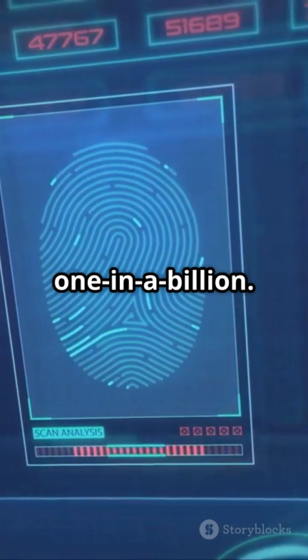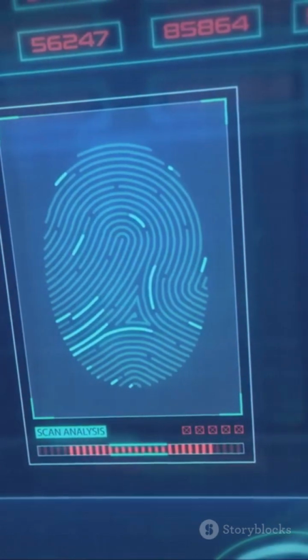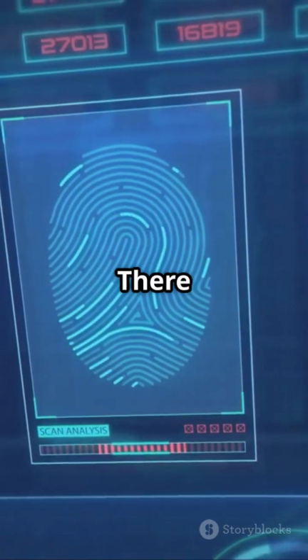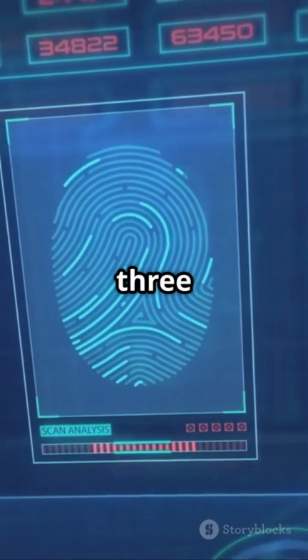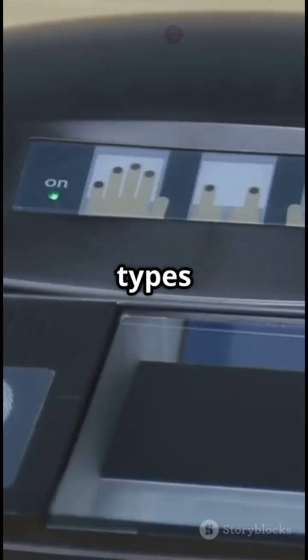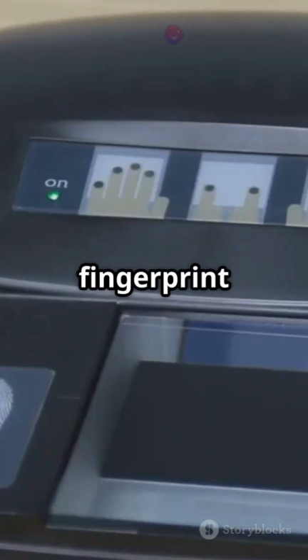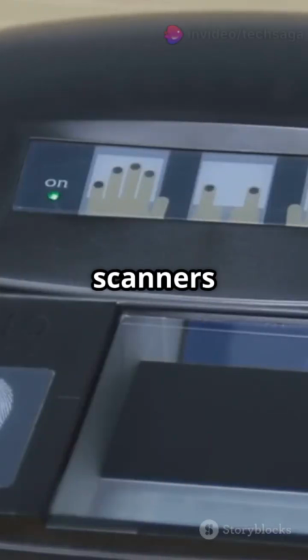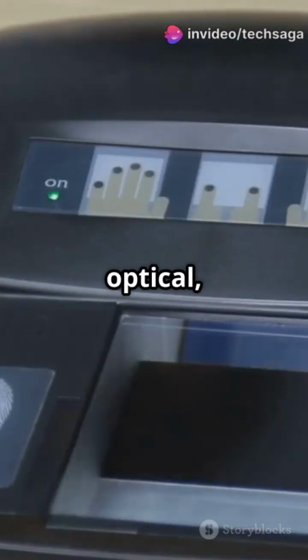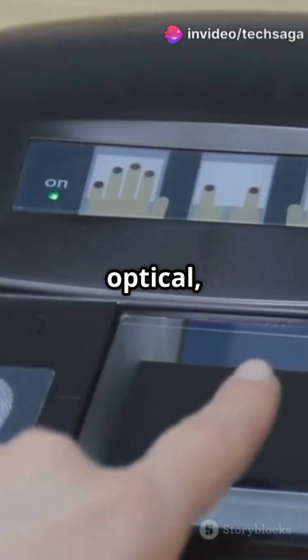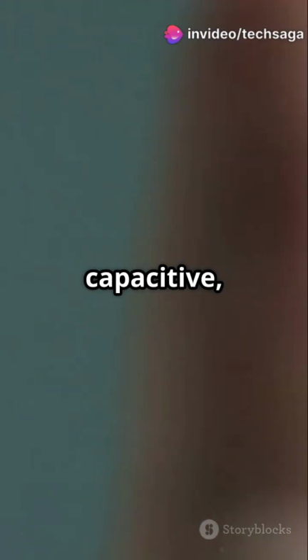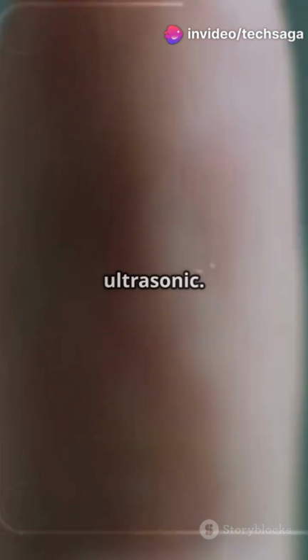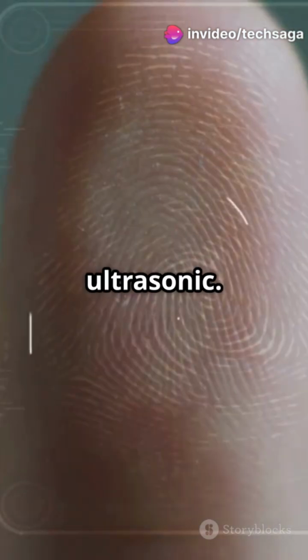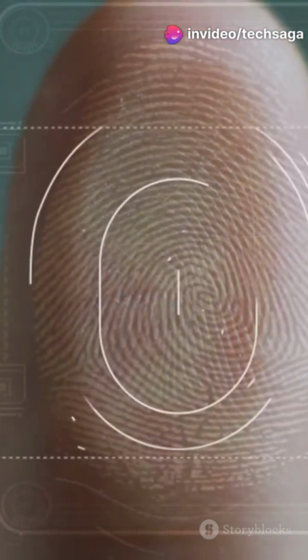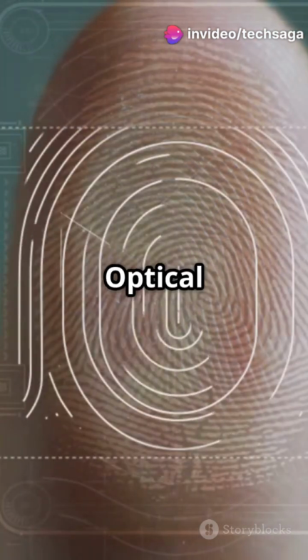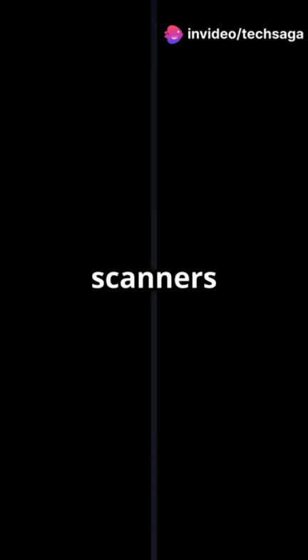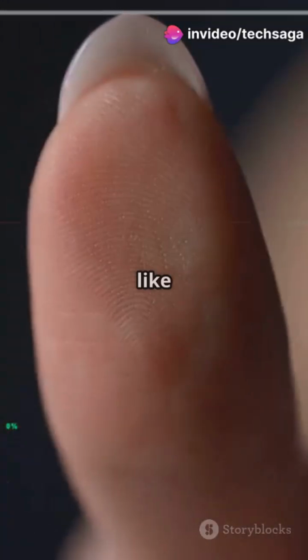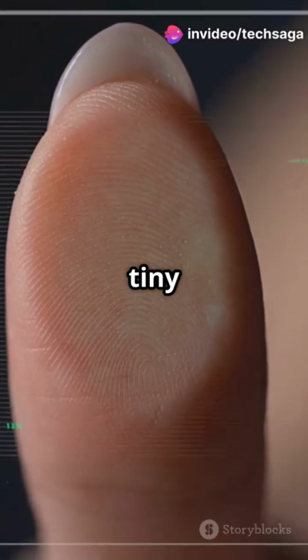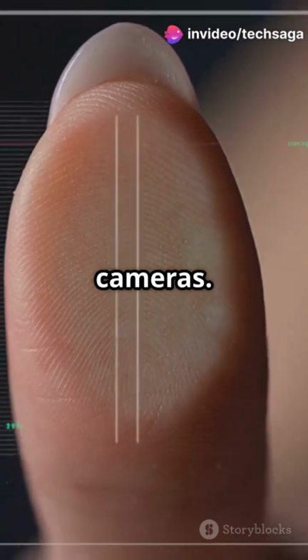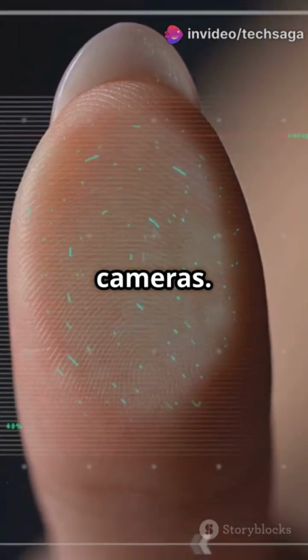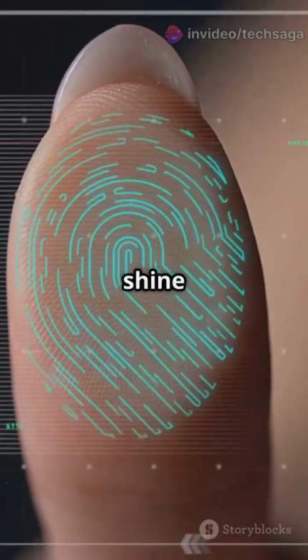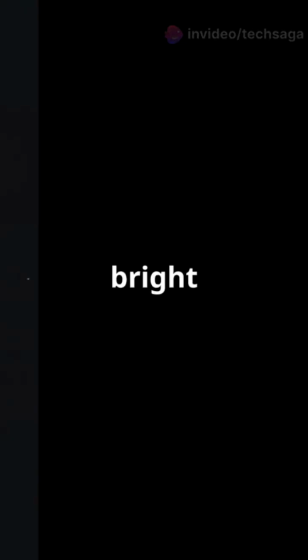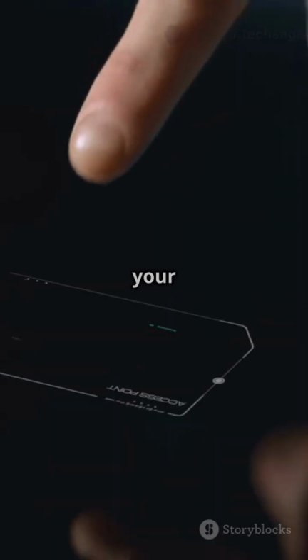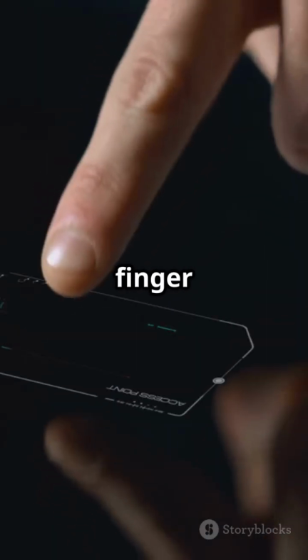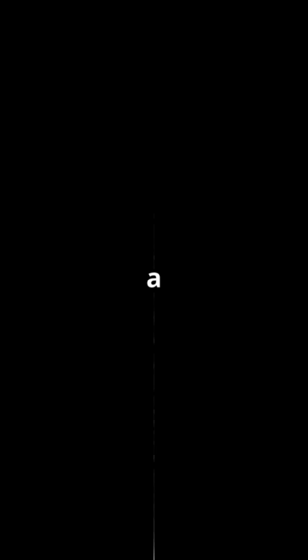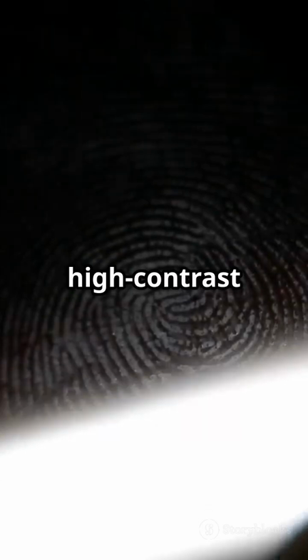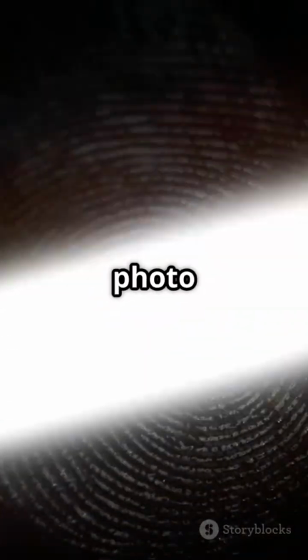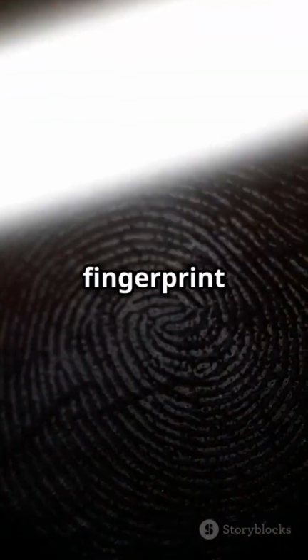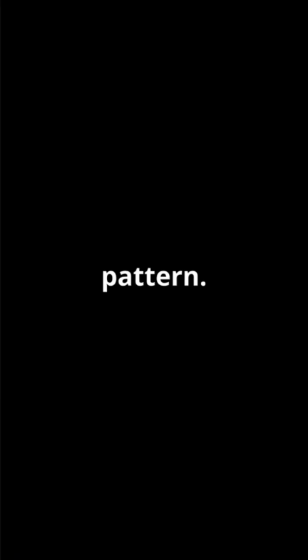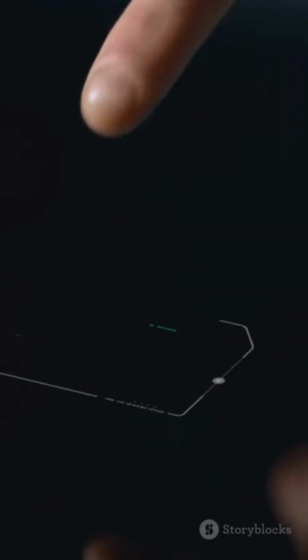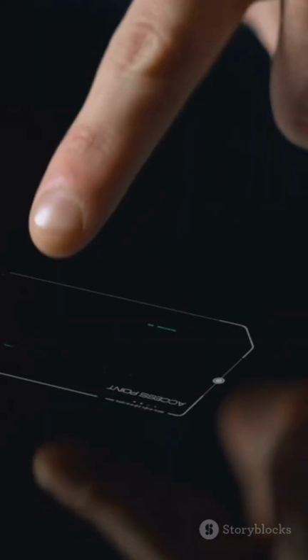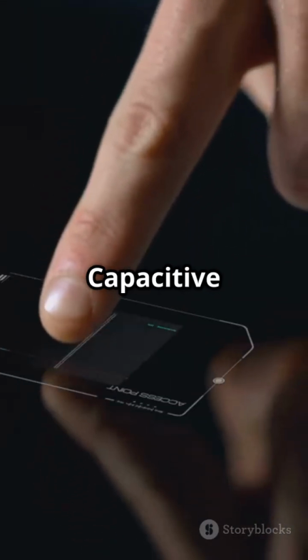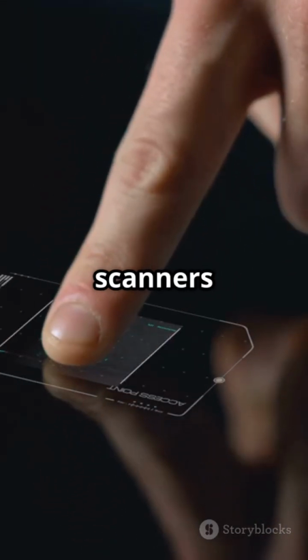There are three main types of fingerprint scanners: optical, capacitive, and ultrasonic. Optical scanners are like tiny cameras — they shine a bright light on your finger and take a high-contrast photo of your fingerprint pattern.